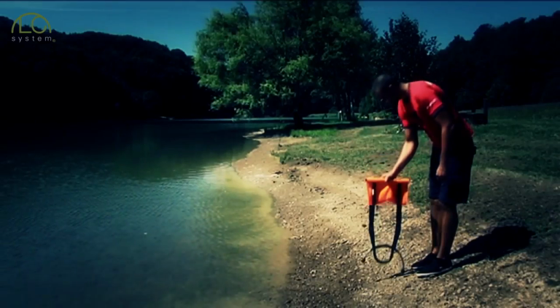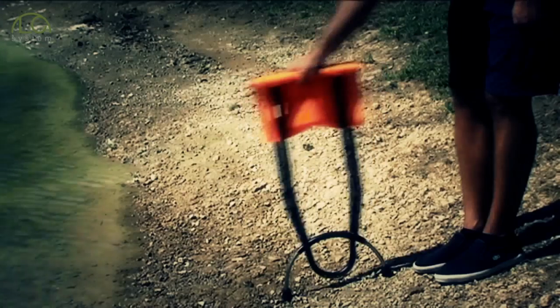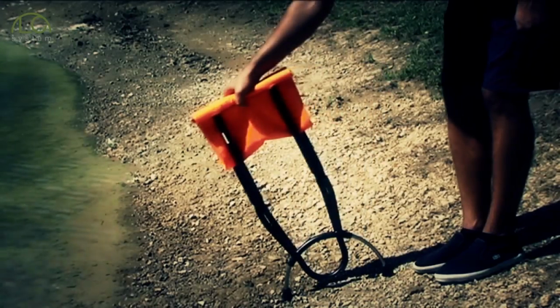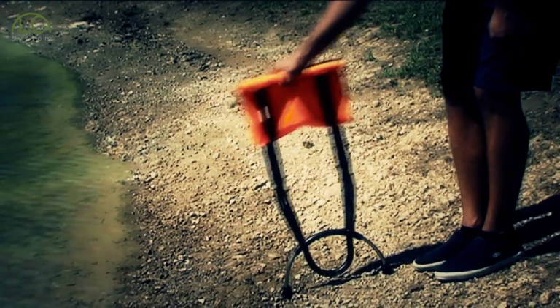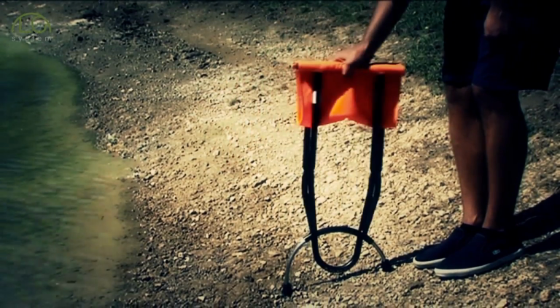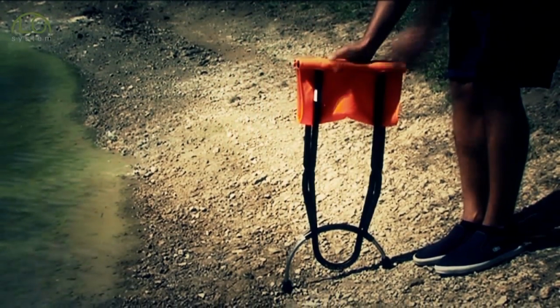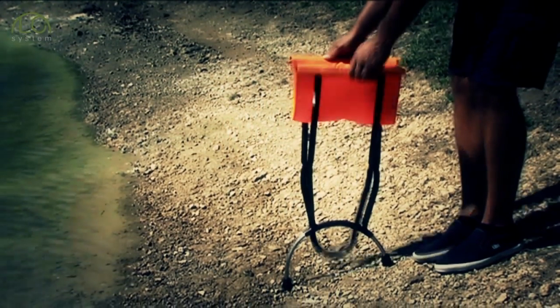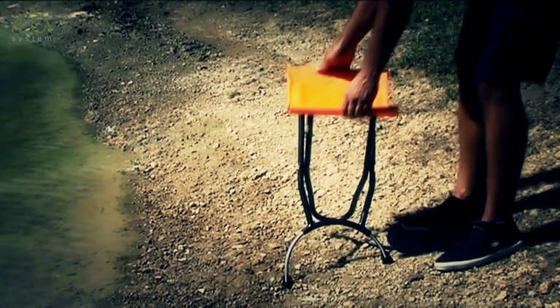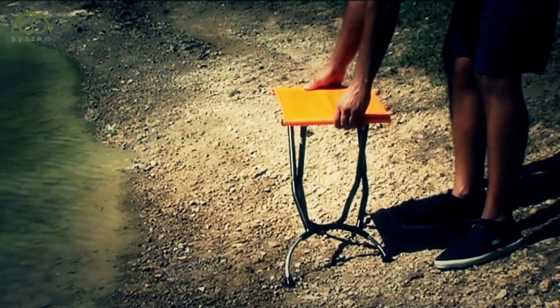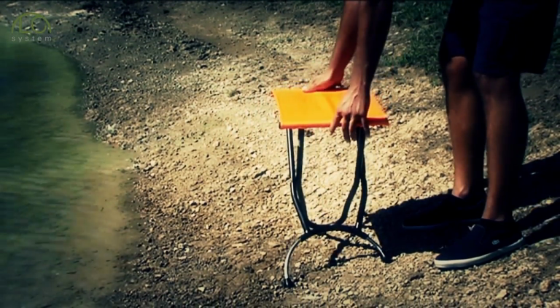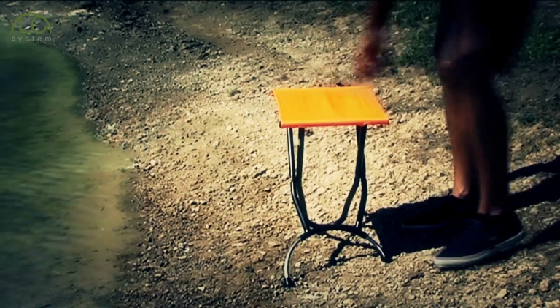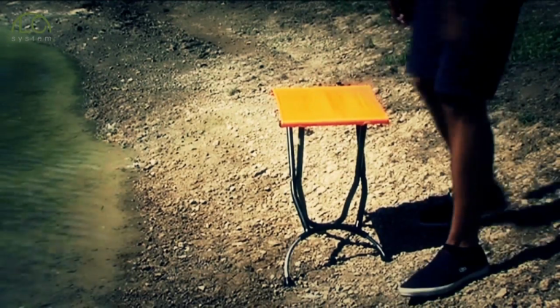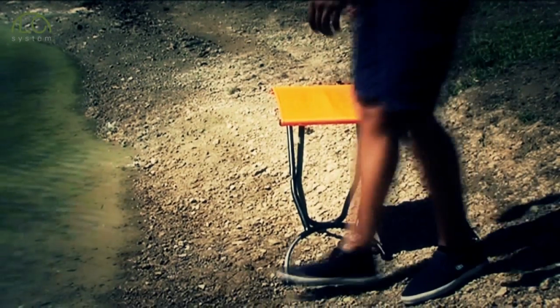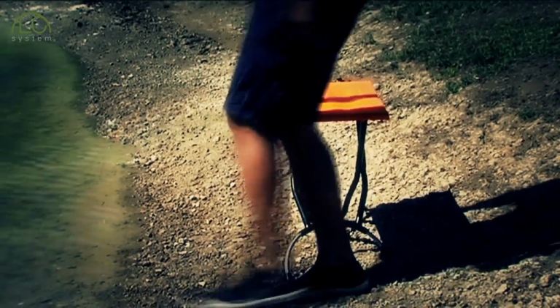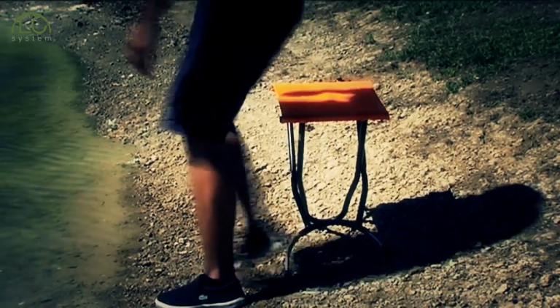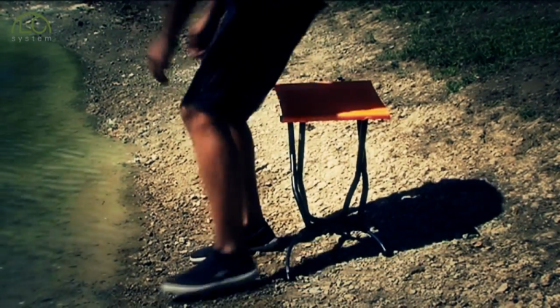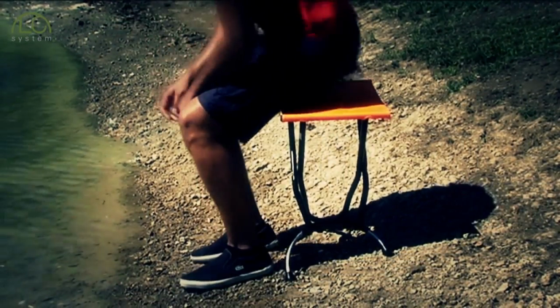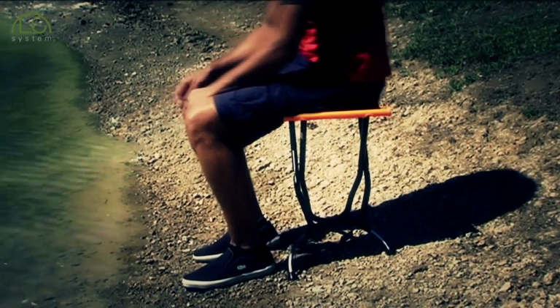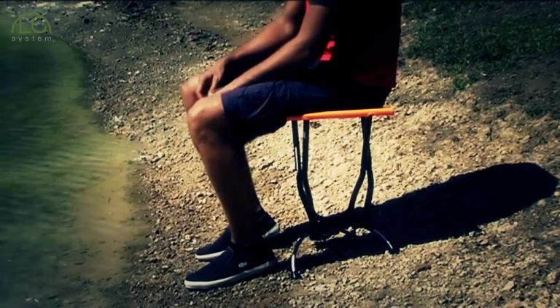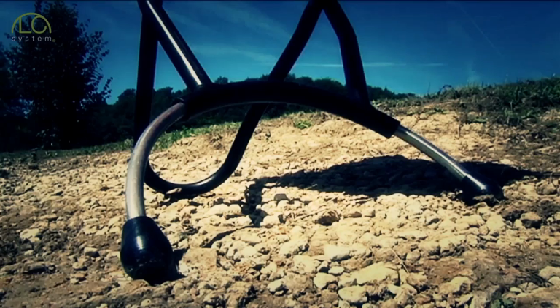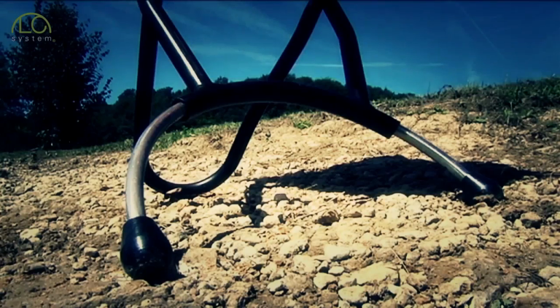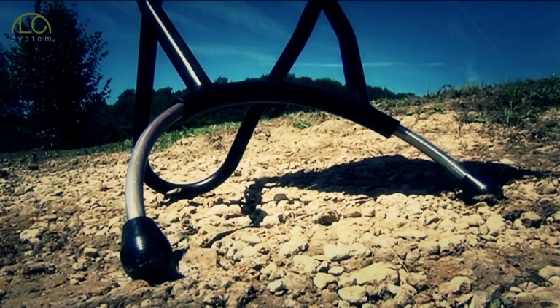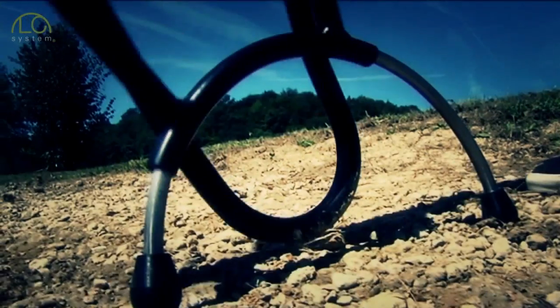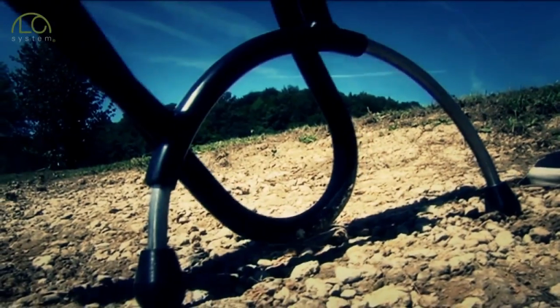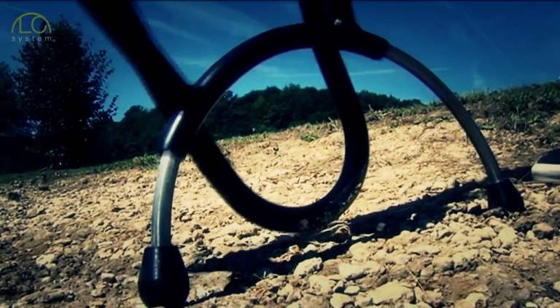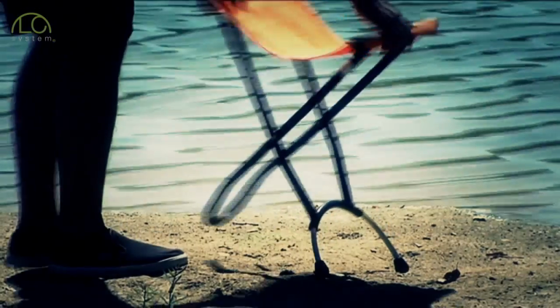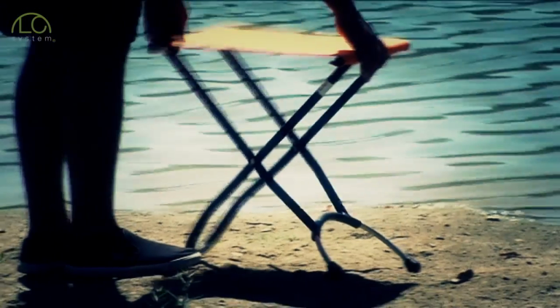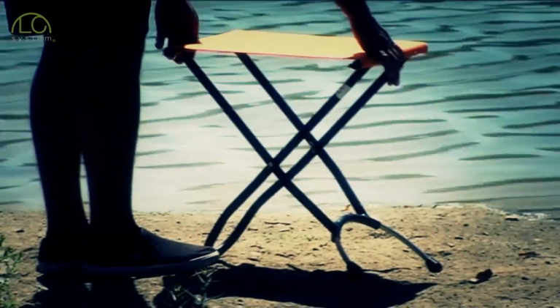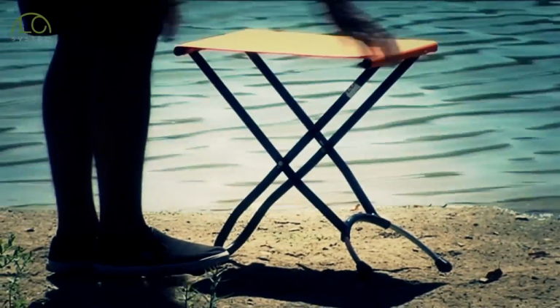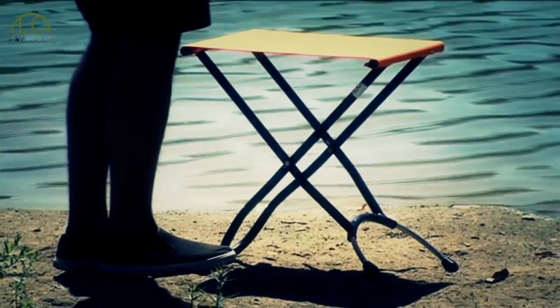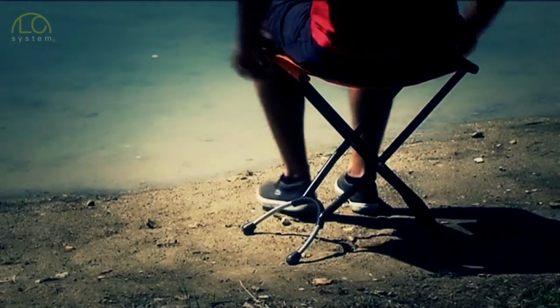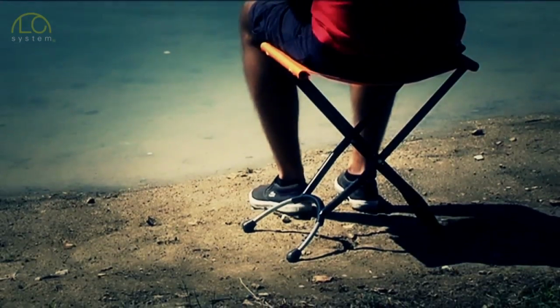MySeat was created using the patented level compensation system. And through this innovative but simple design, the MySeat can be used on any uneven ground — rocks, sand or mud — and you can still sit perfectly upright and comfortable.